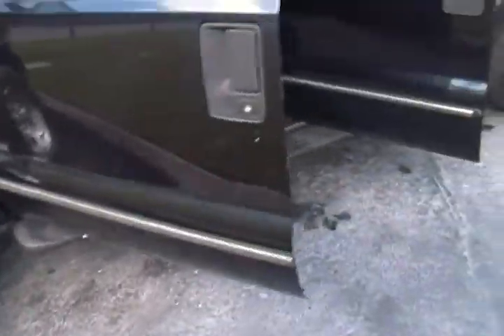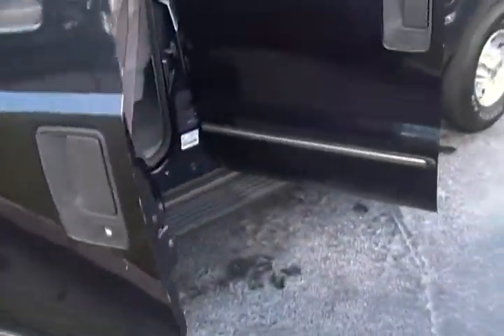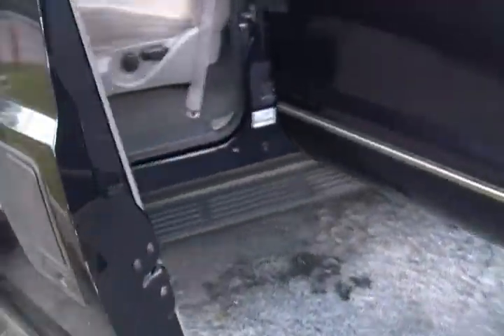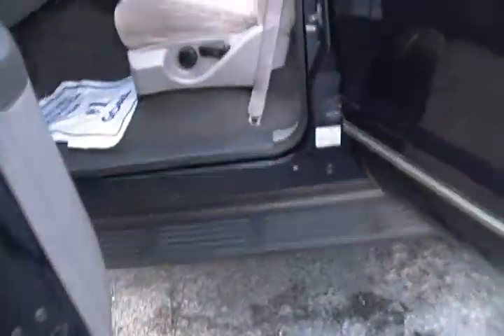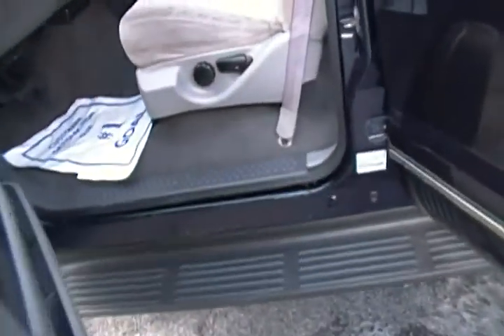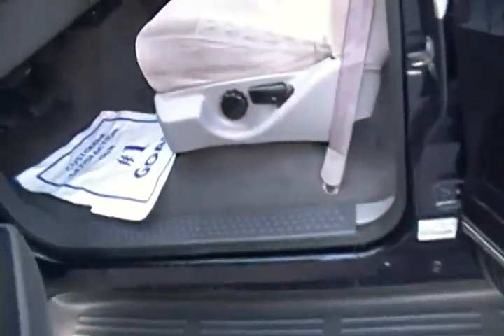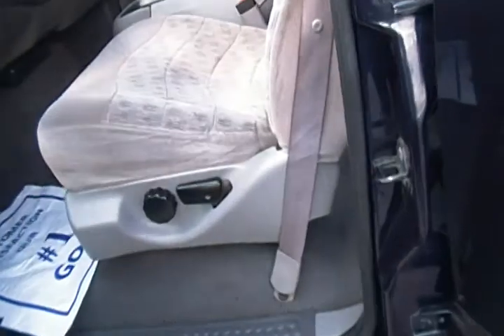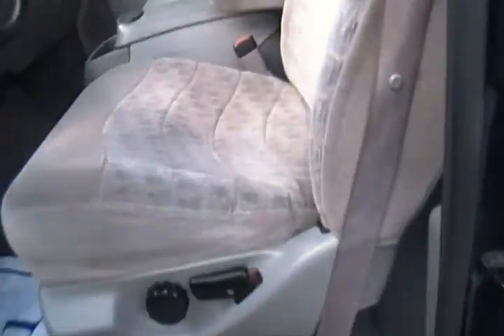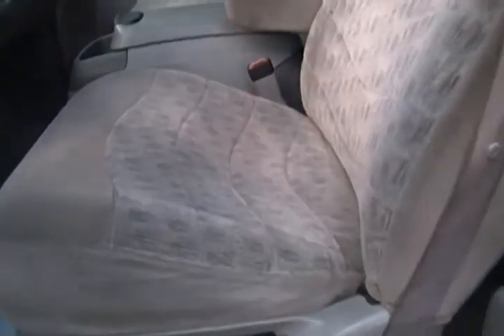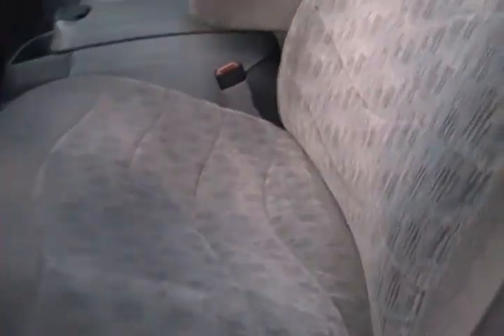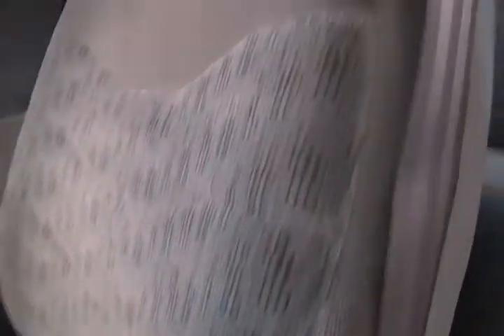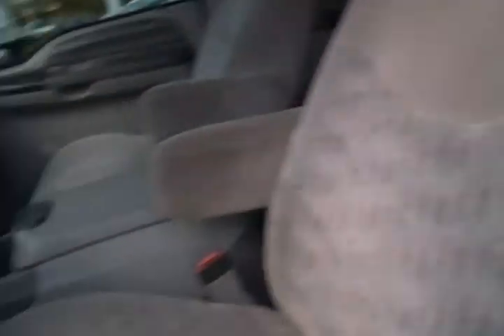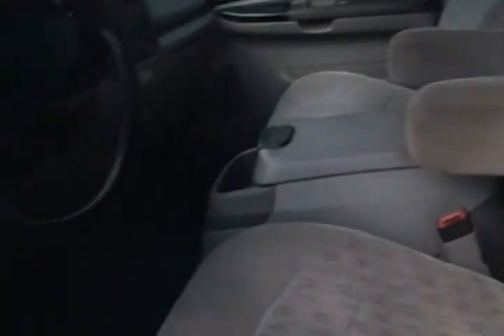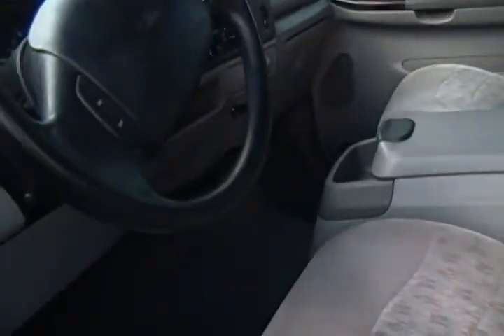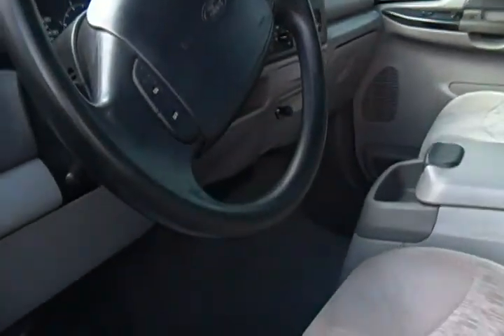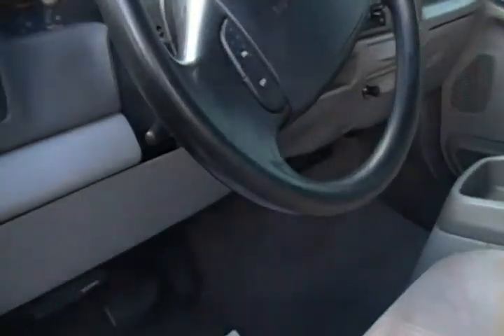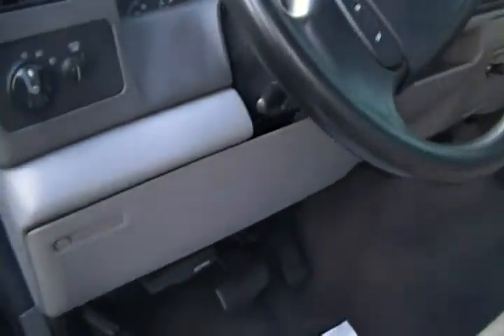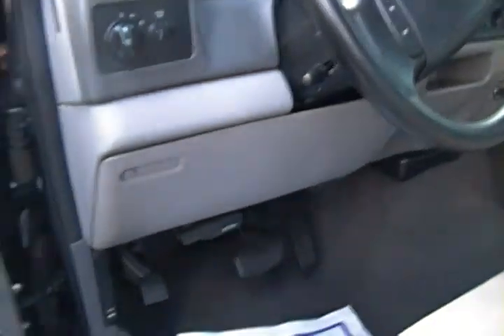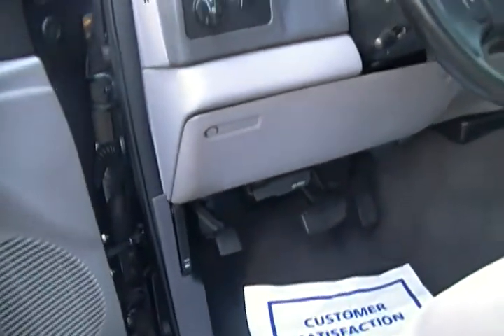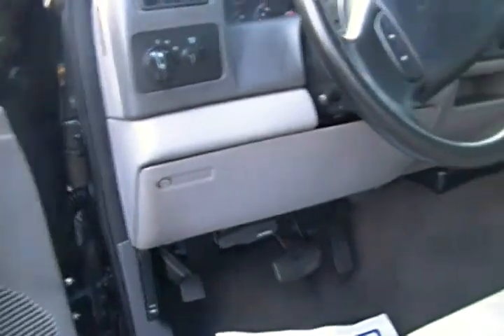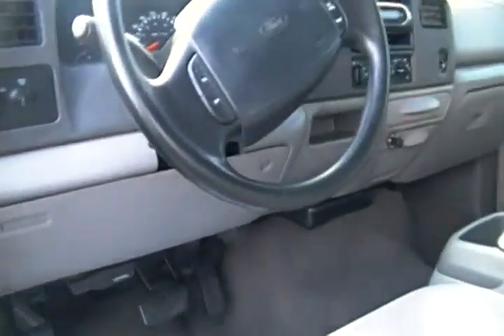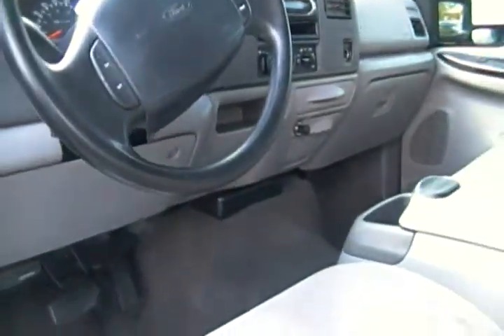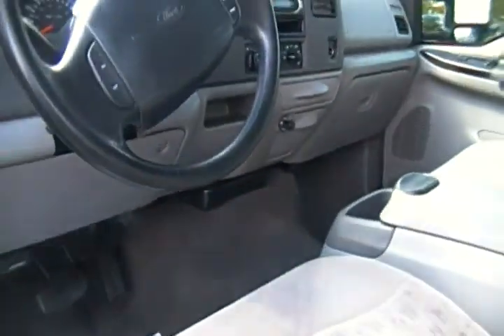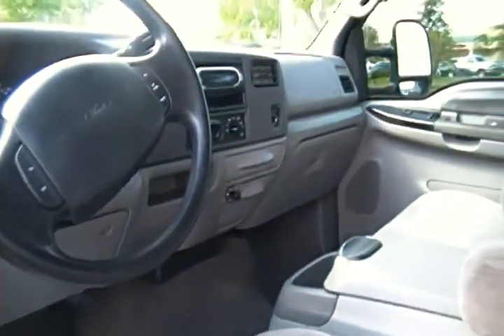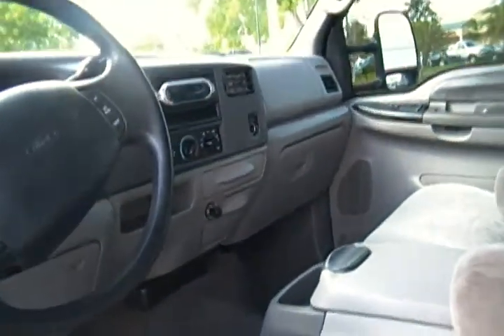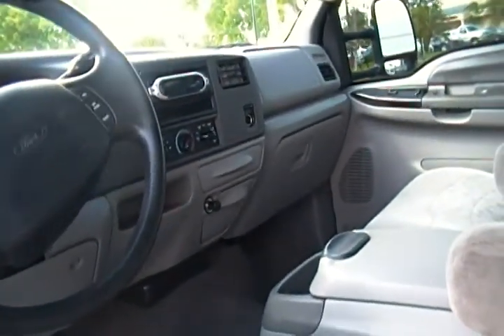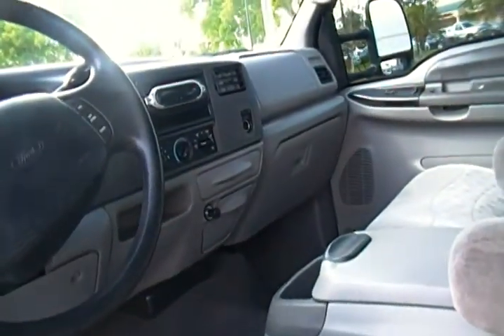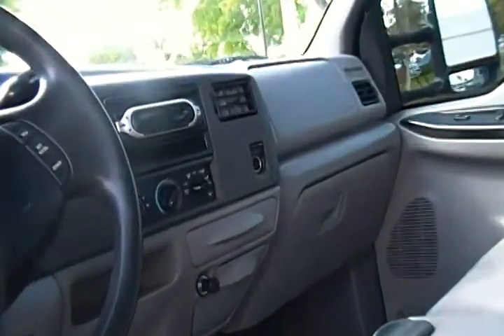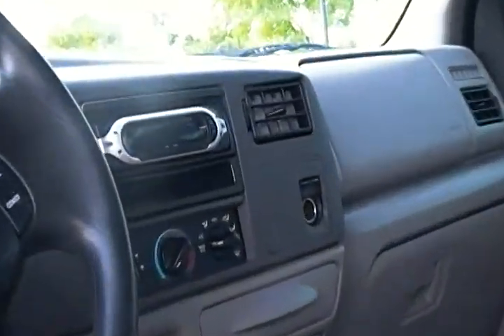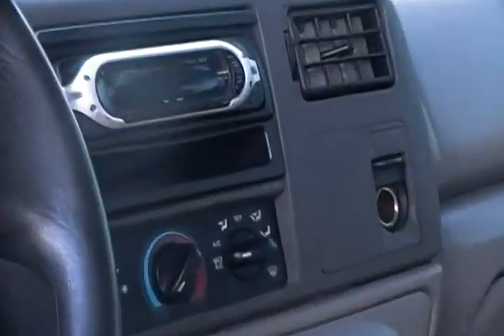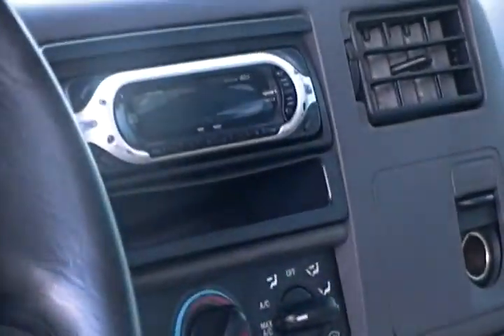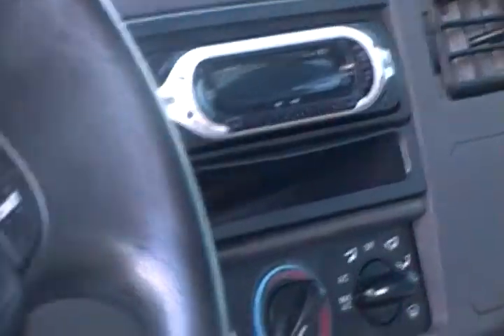As you can see, you get the premium cloth upholstery, you get power steering, power windows, power locks along with cruise control and a CD player in the dash.